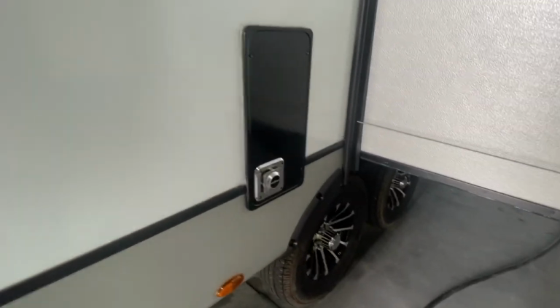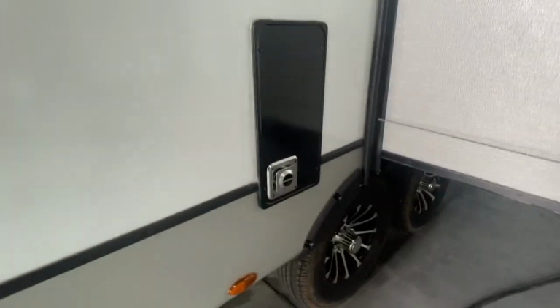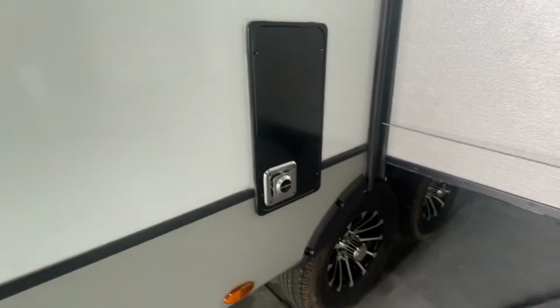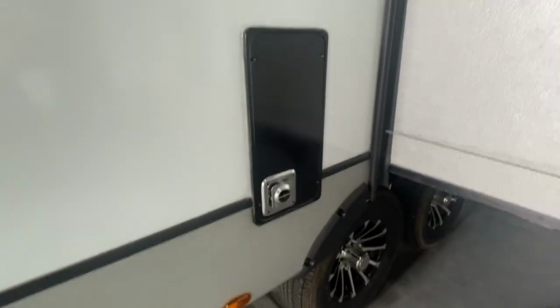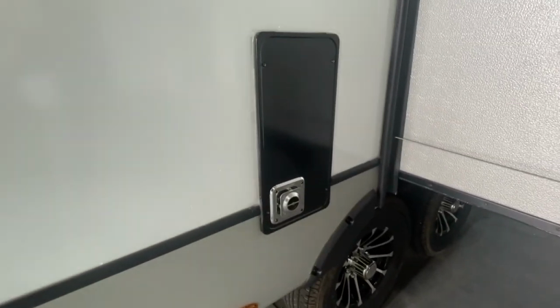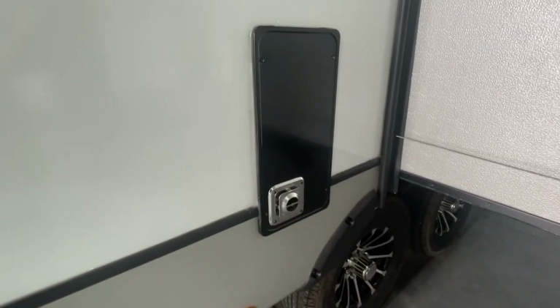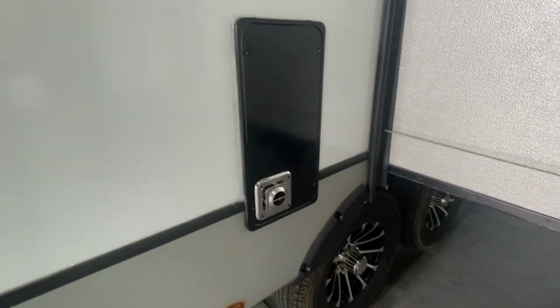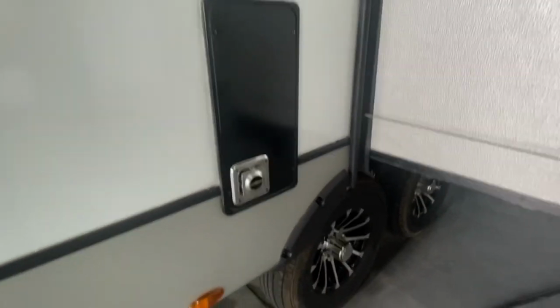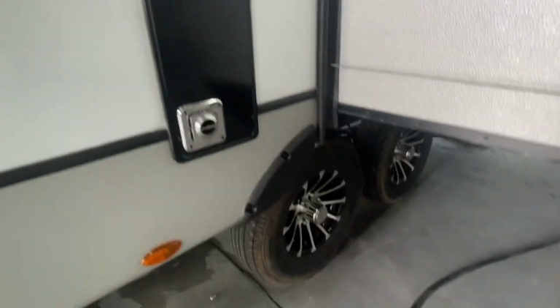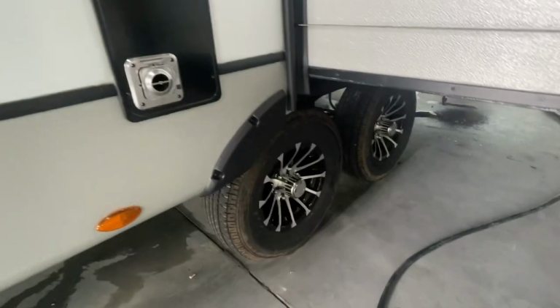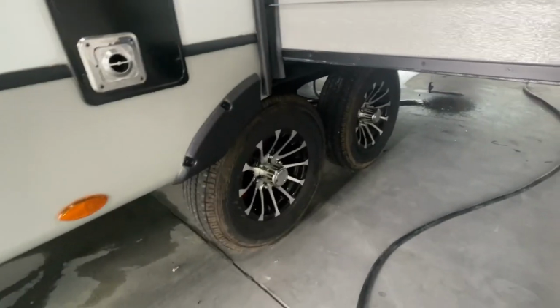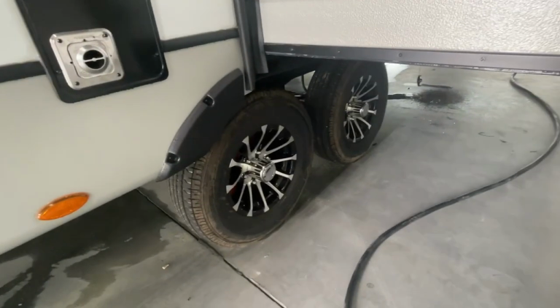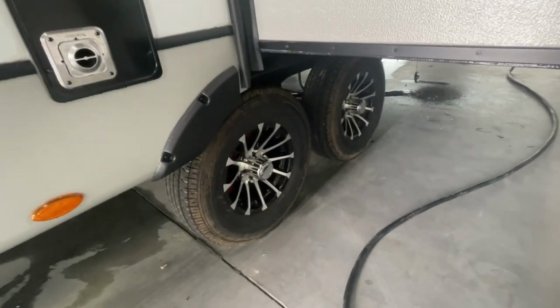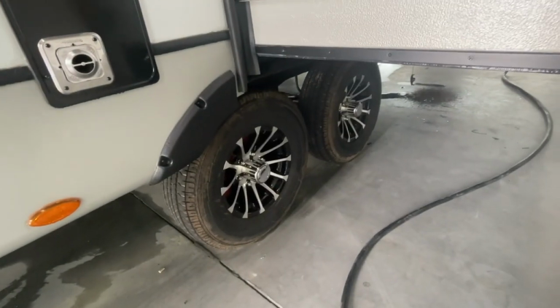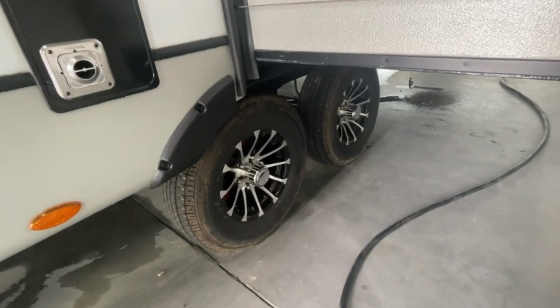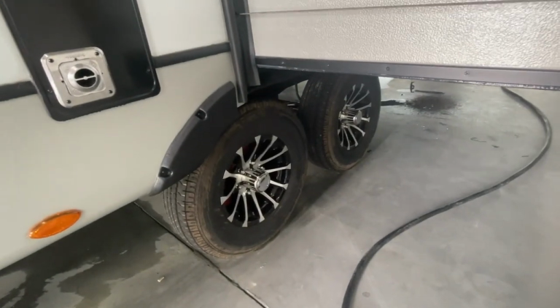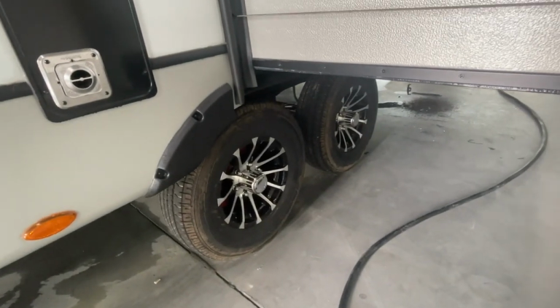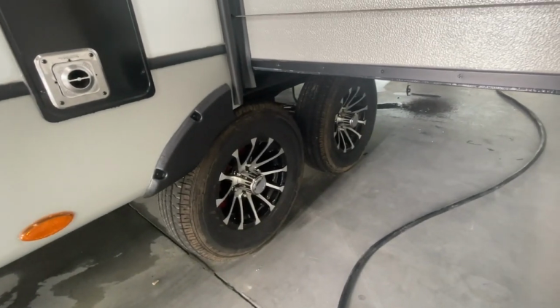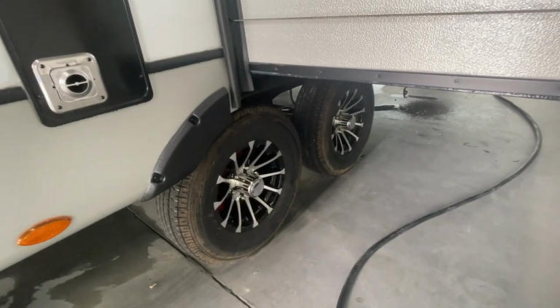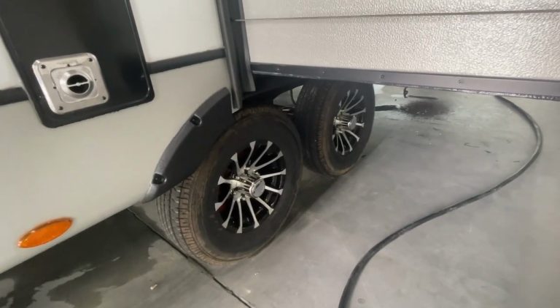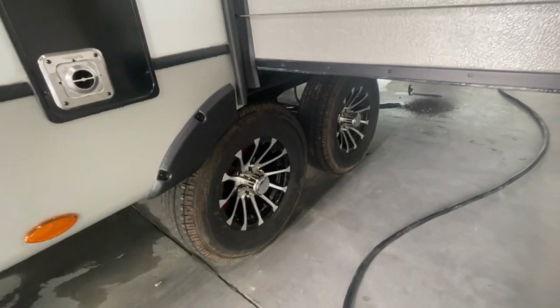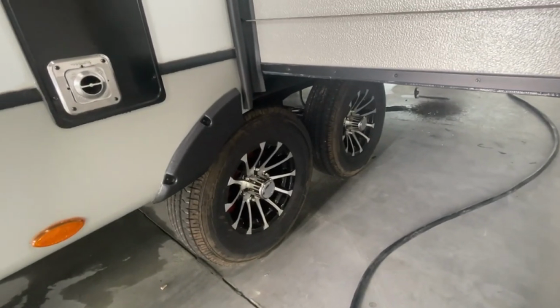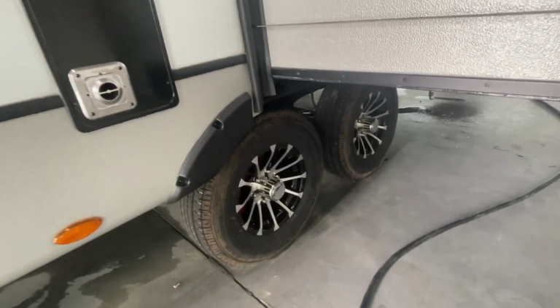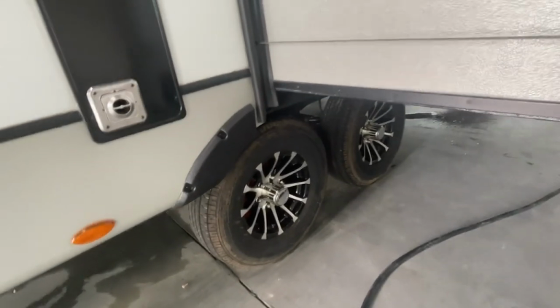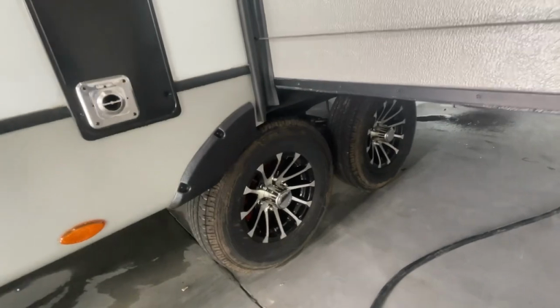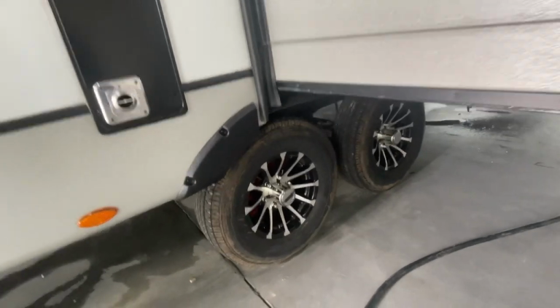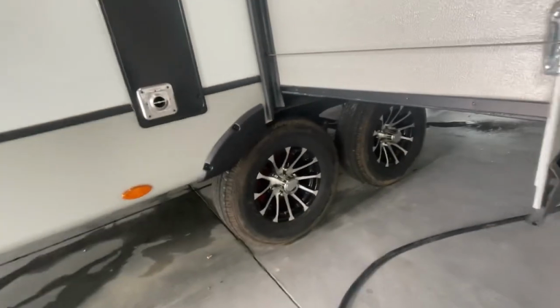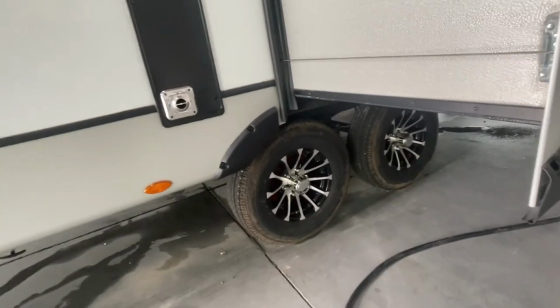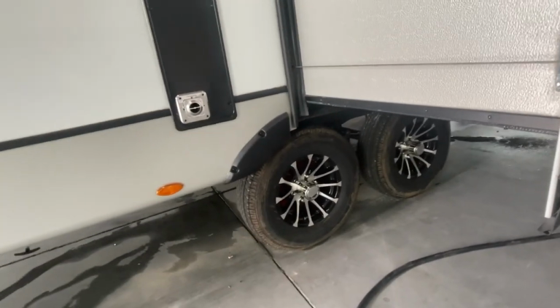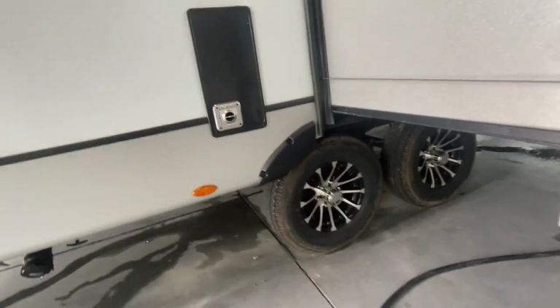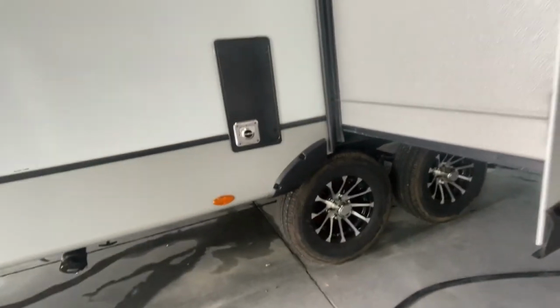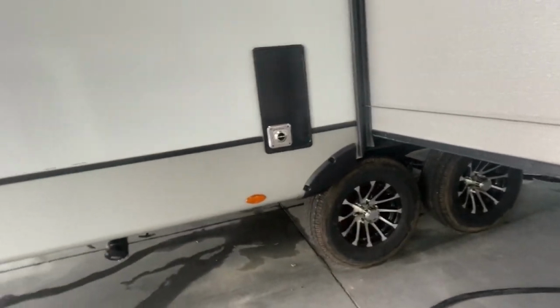Right here is our furnace exhaust — do keep the little ones away from that as it can get hot. It is a good idea to check the lug nuts on the tires after the first 250 miles as they can become loose.